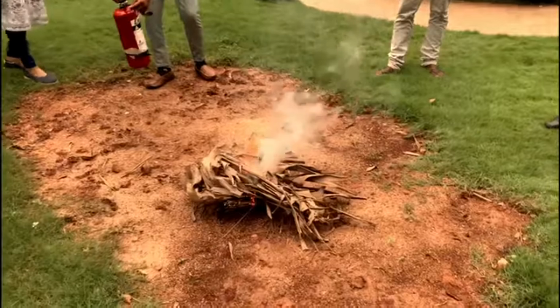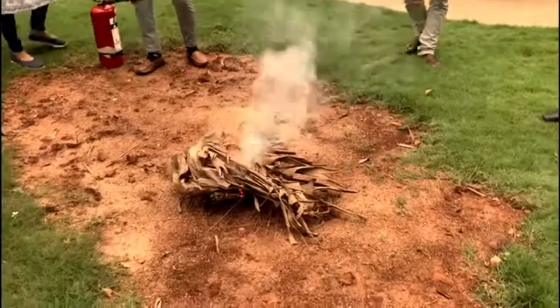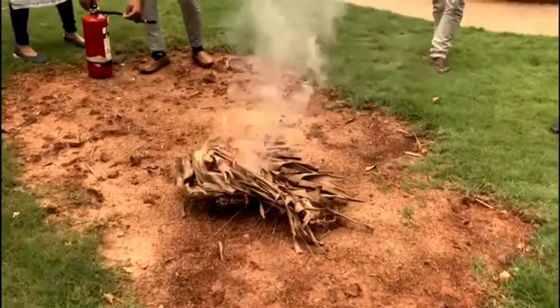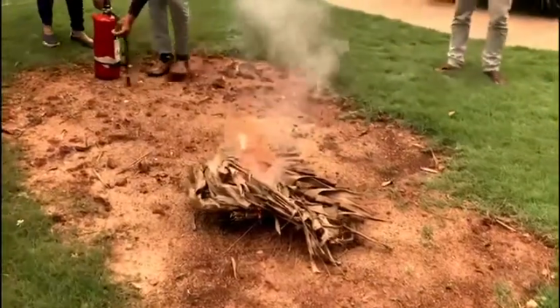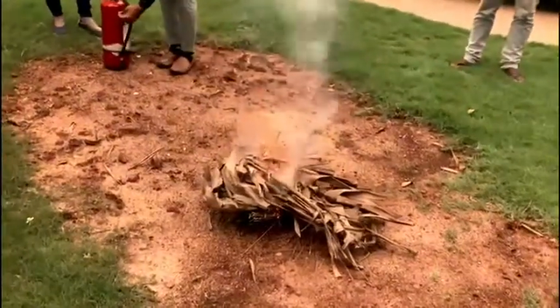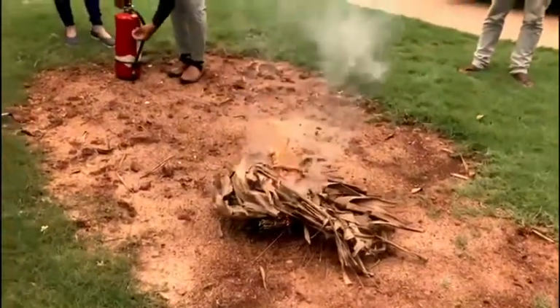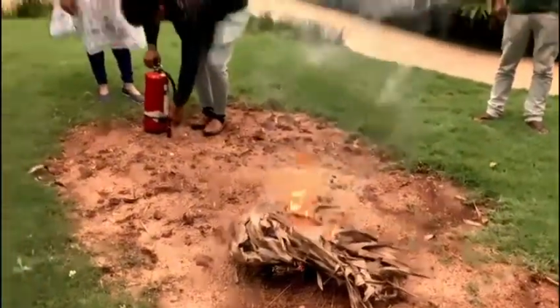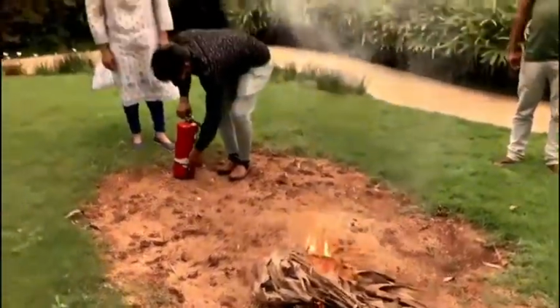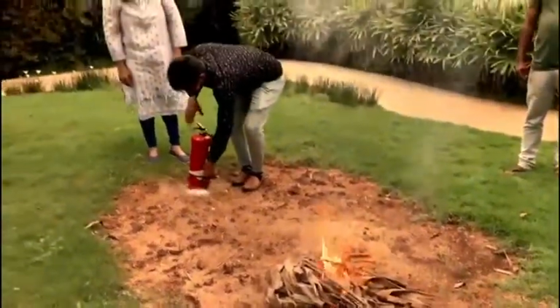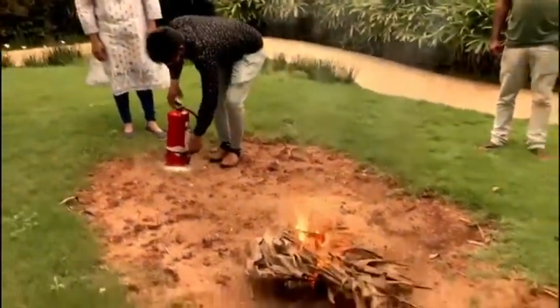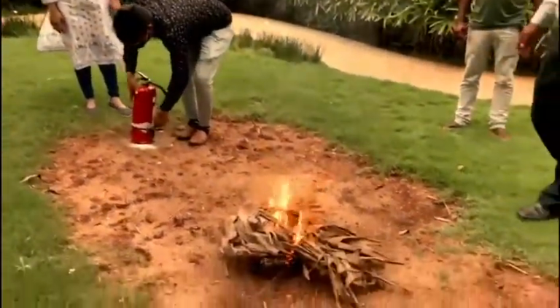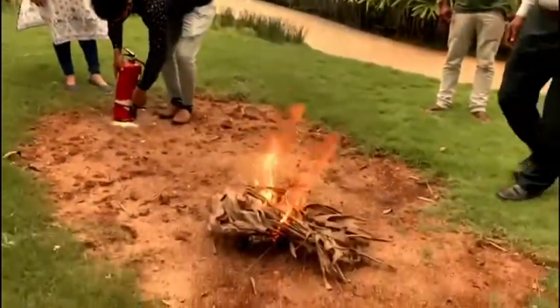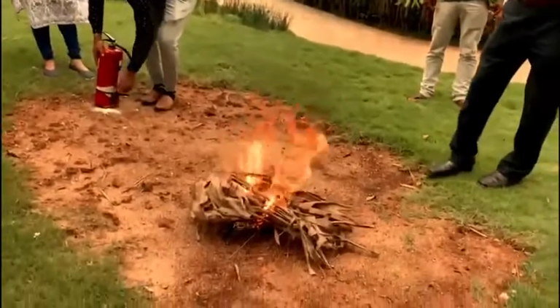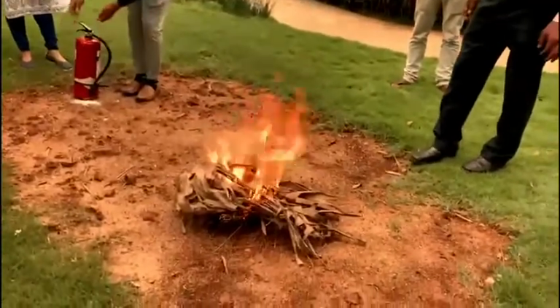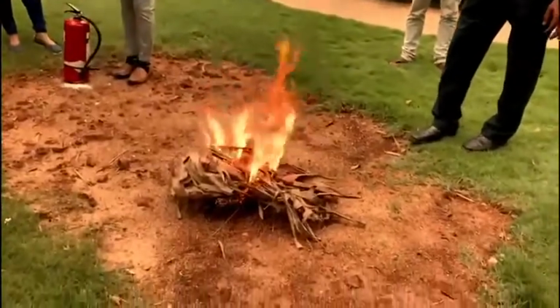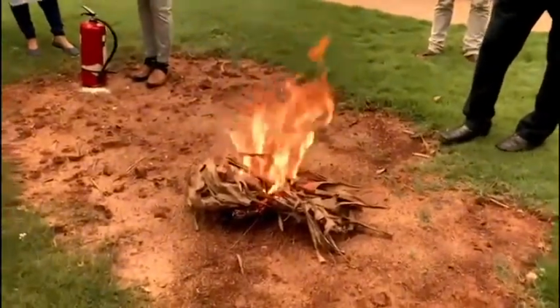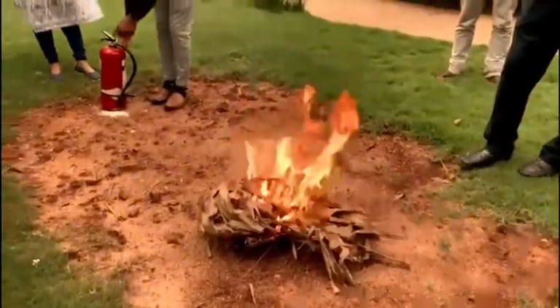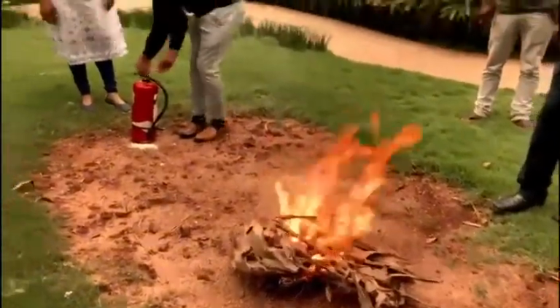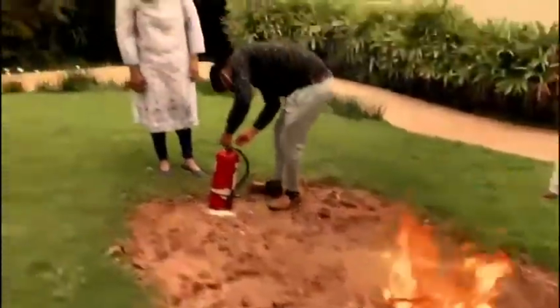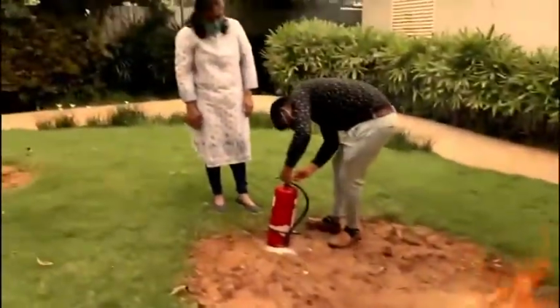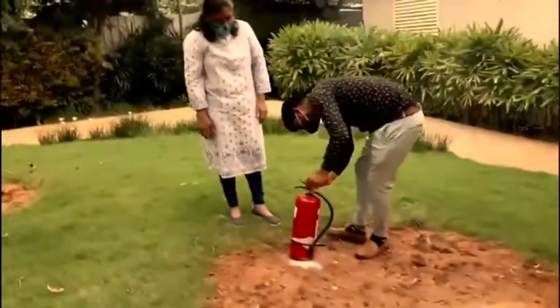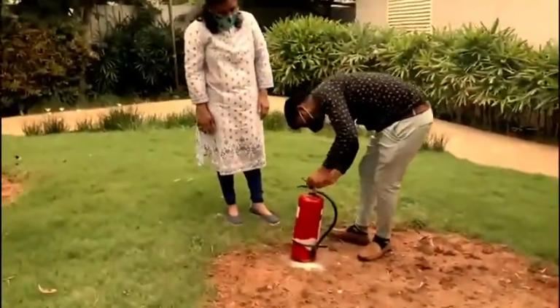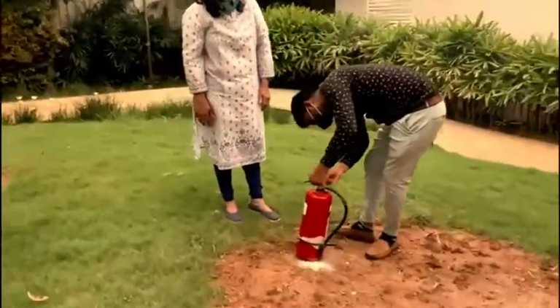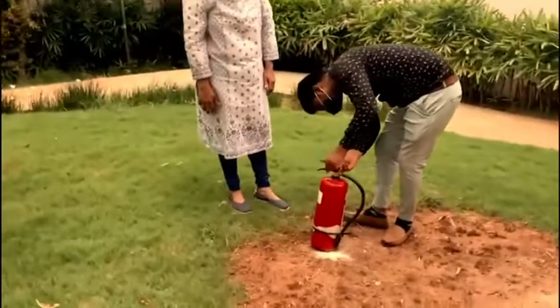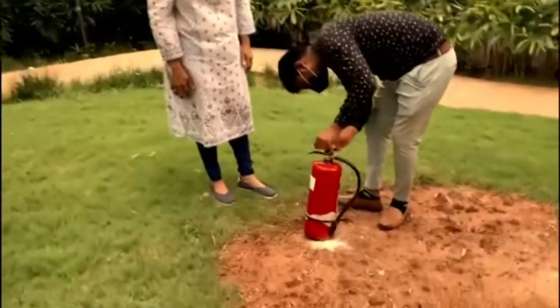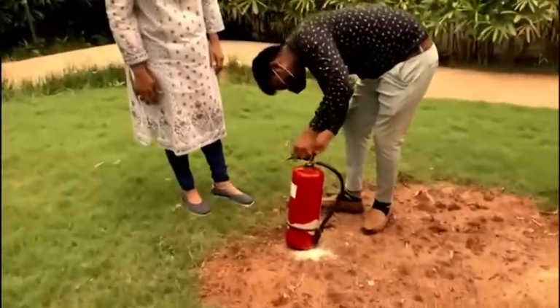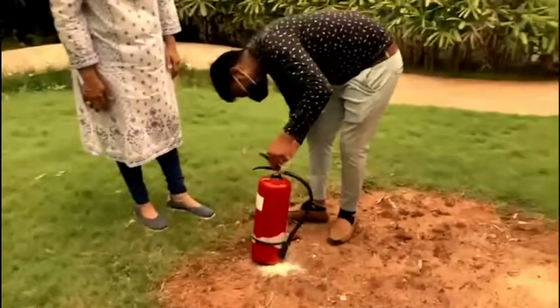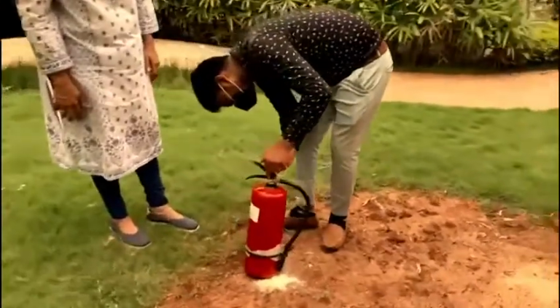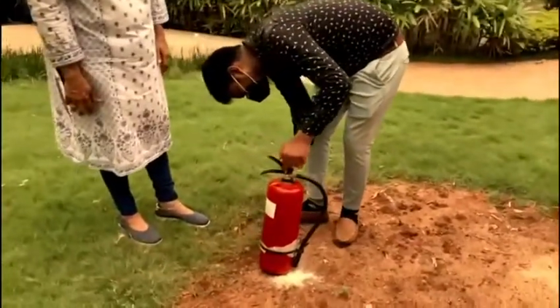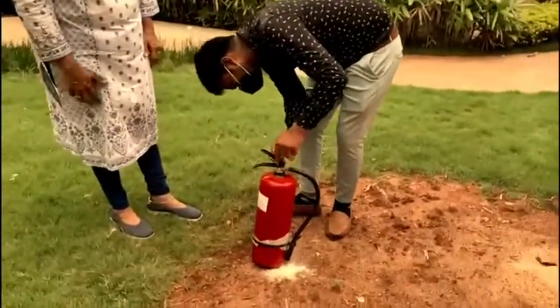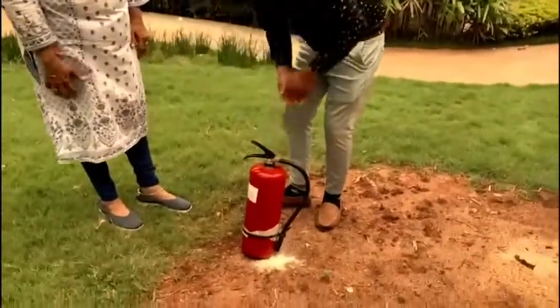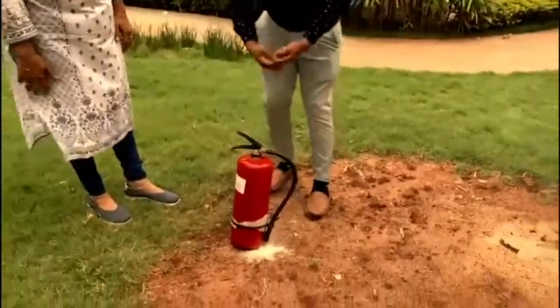Good afternoon folks, we are here to do a fire safety demo using a fire extinguisher. You can see here we have a fire, and here is the larger fire extinguisher that you see in the lobby.